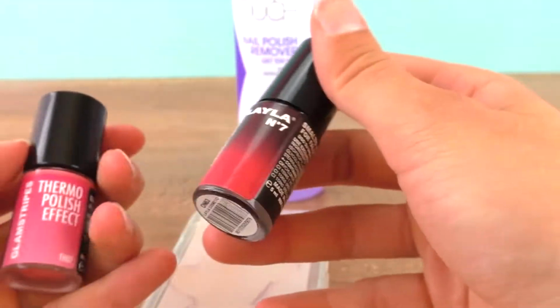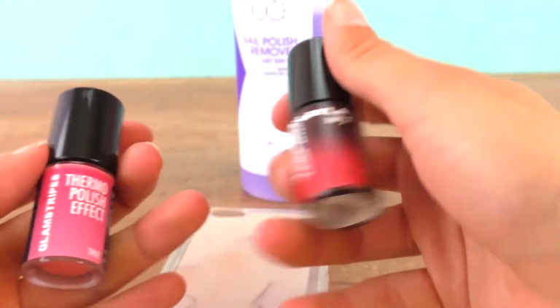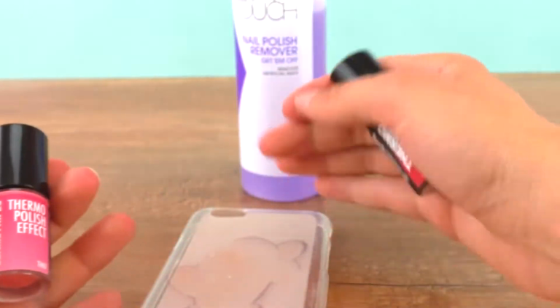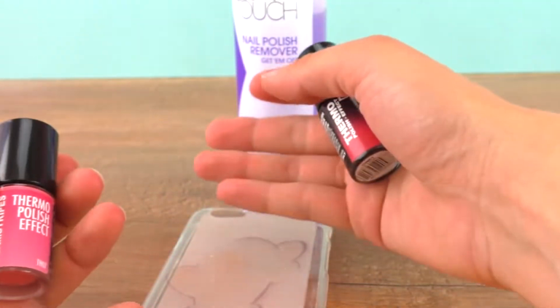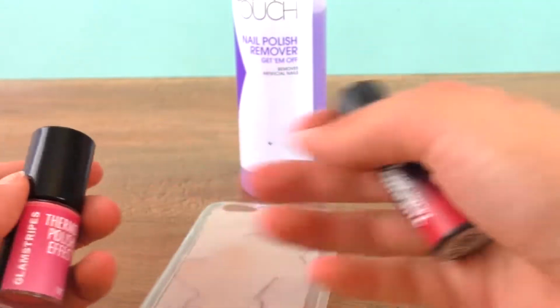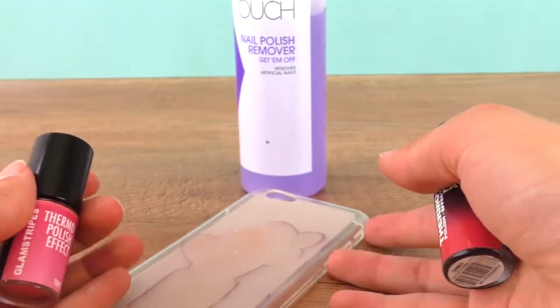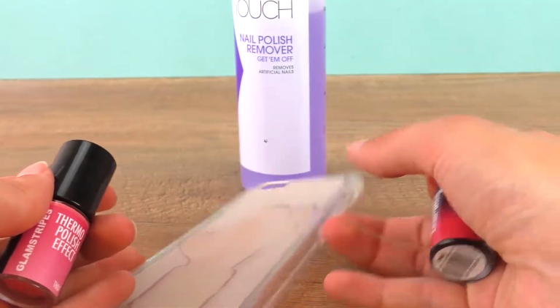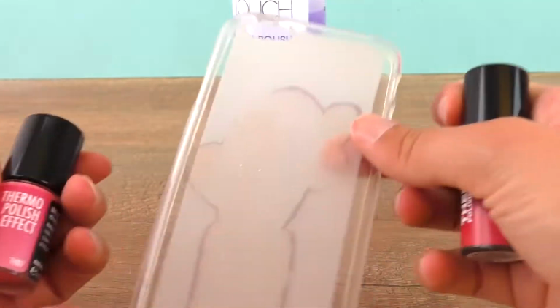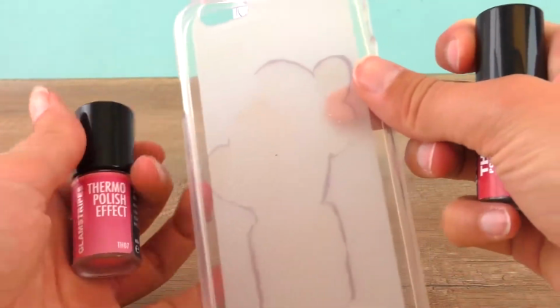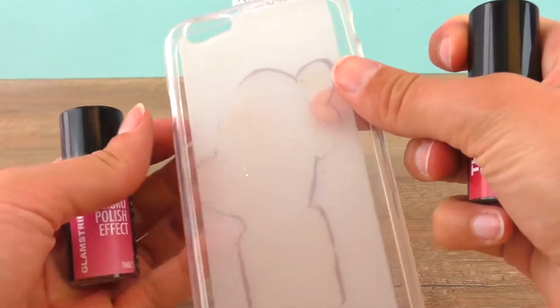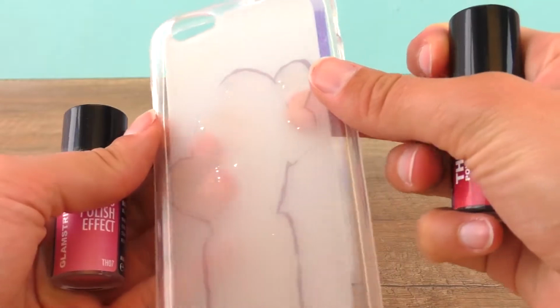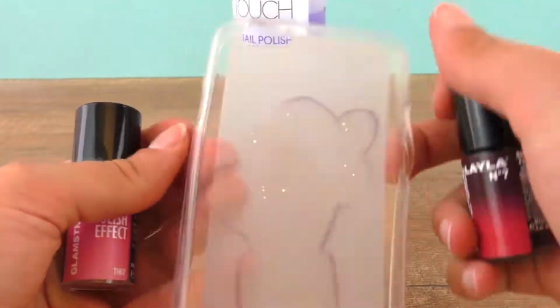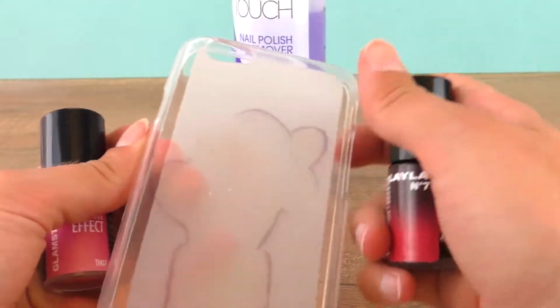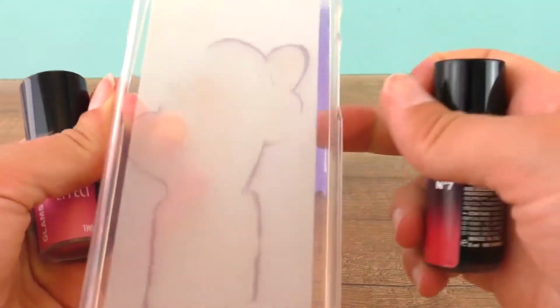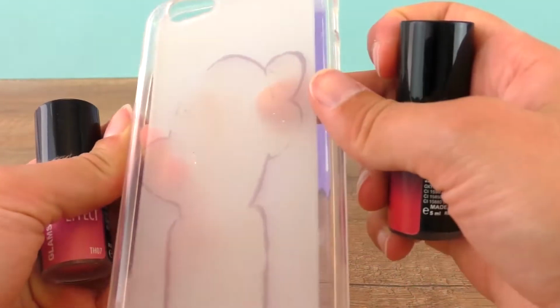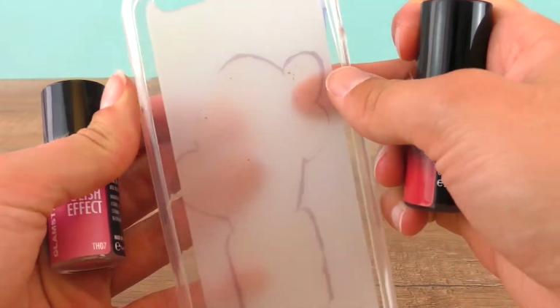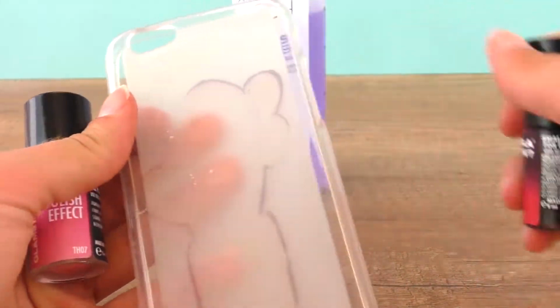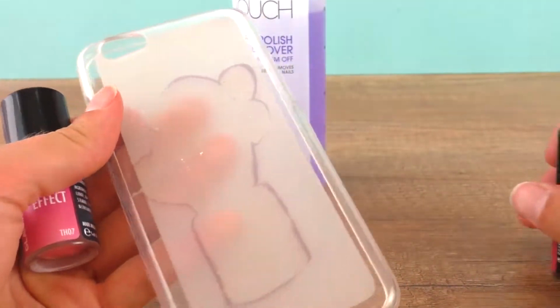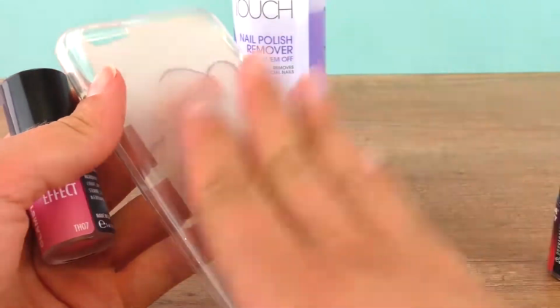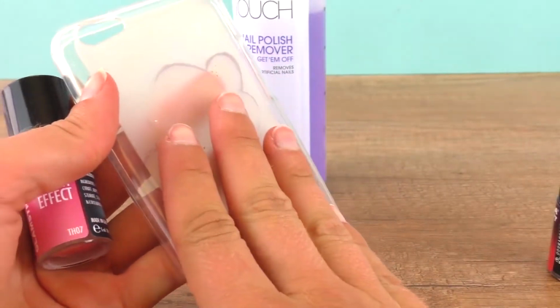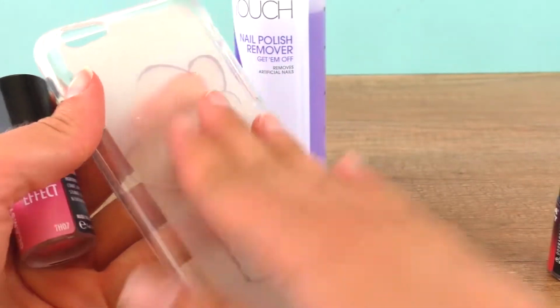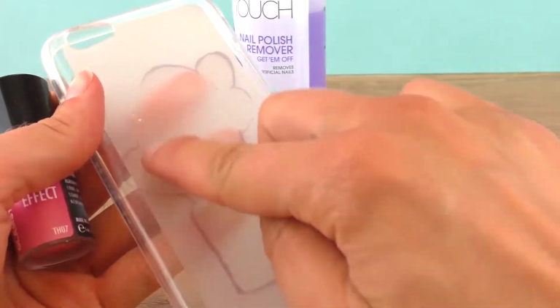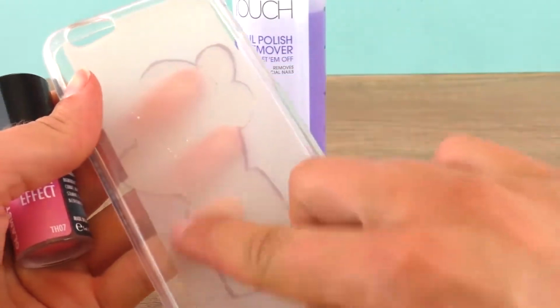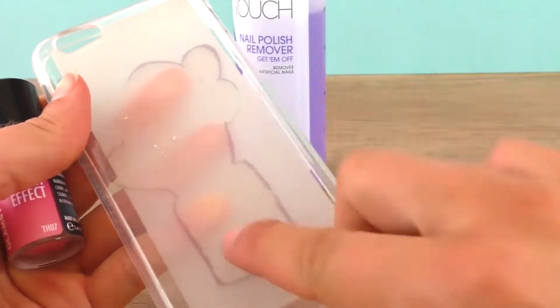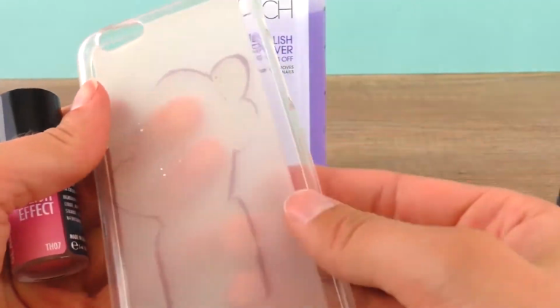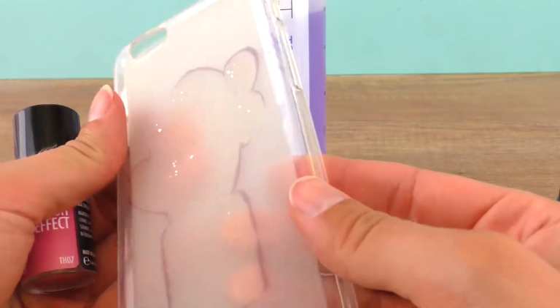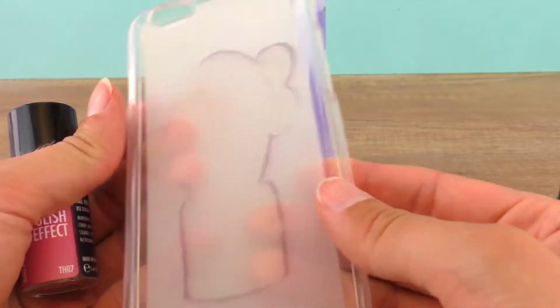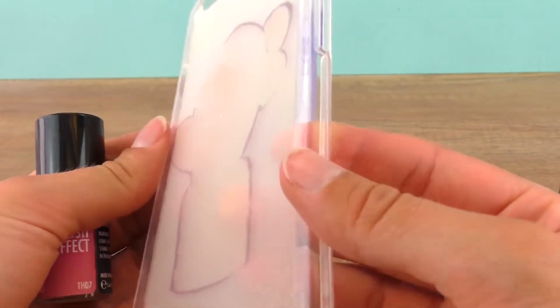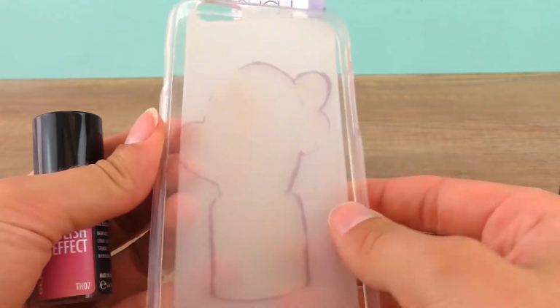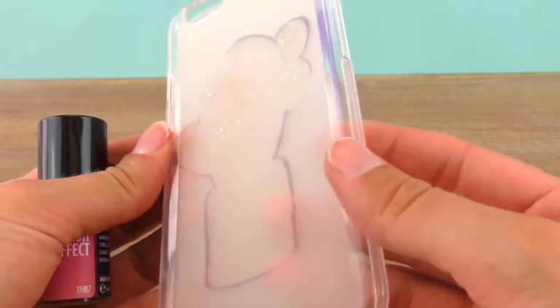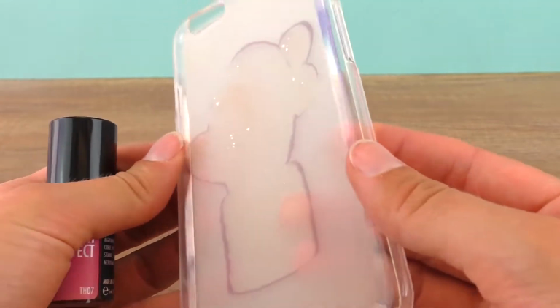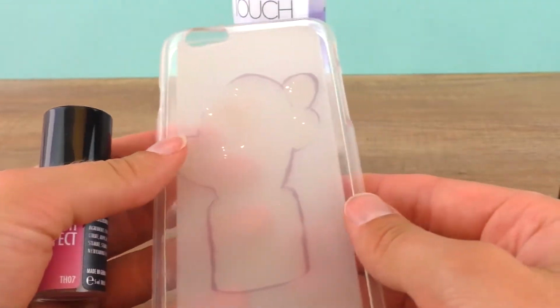I will do the whole phone case and let it dry well before I touch it so that I don't destroy it.